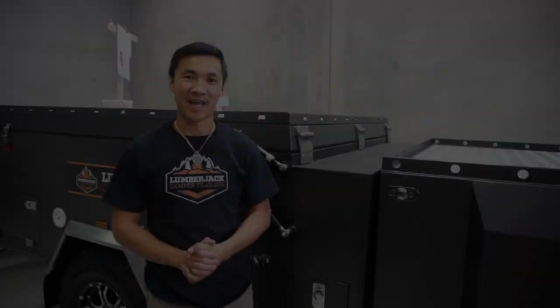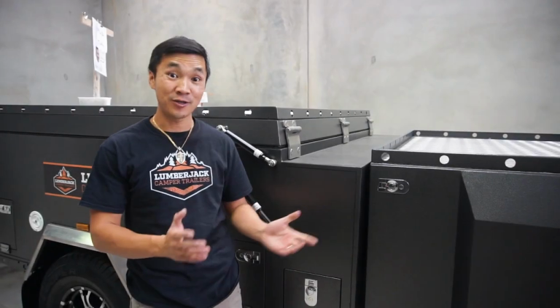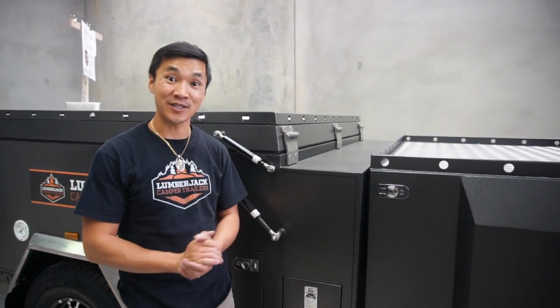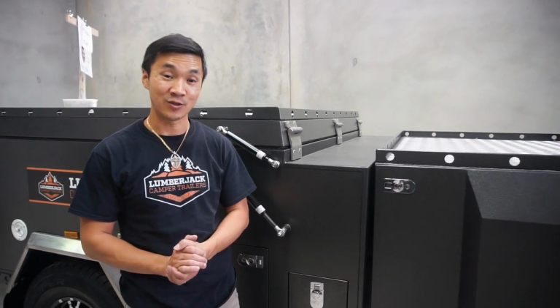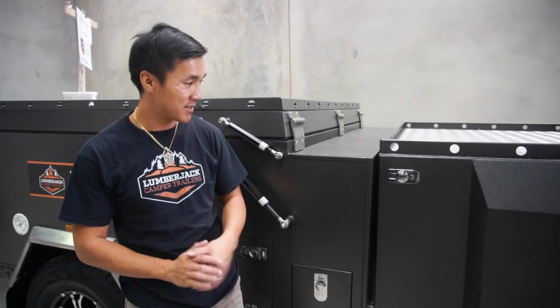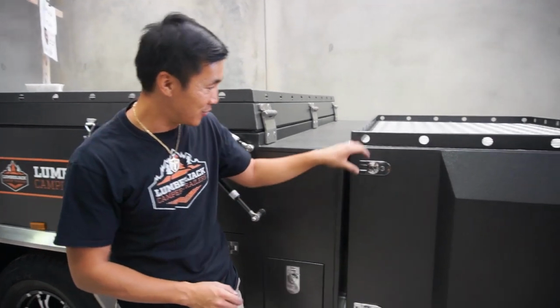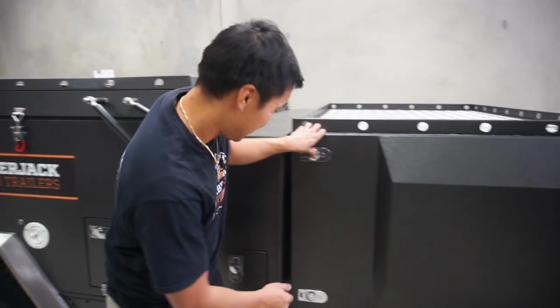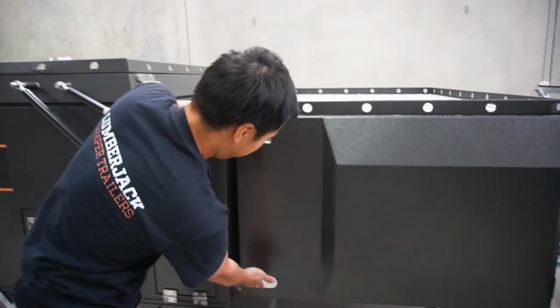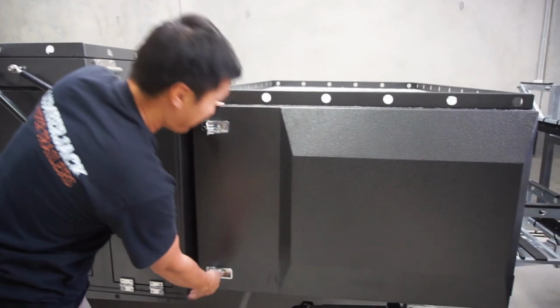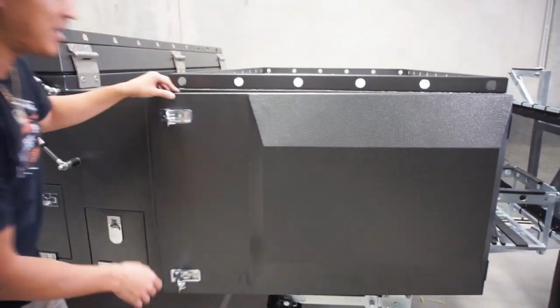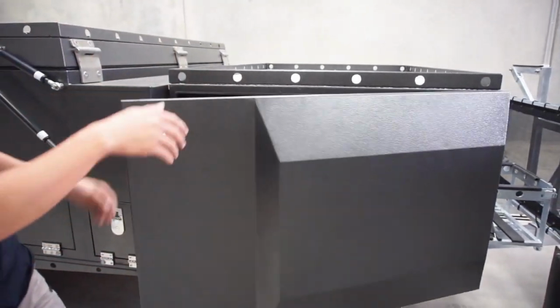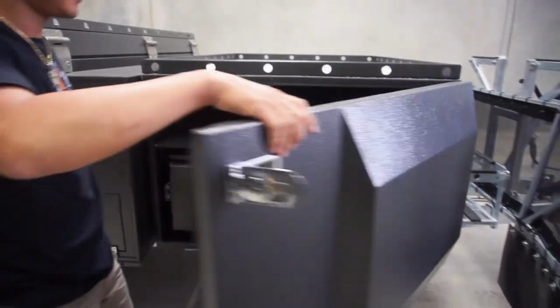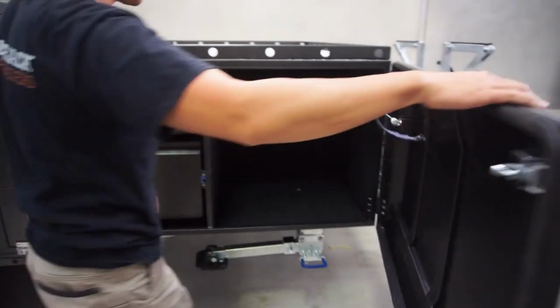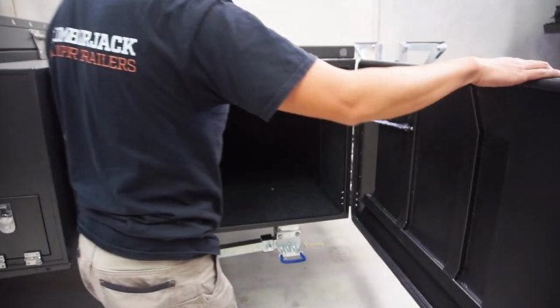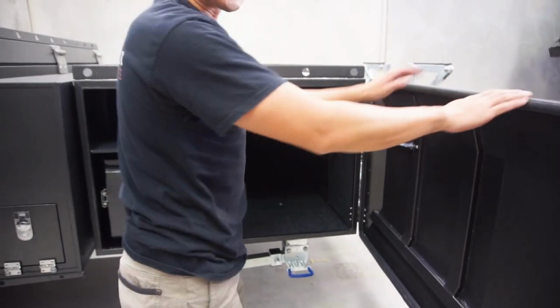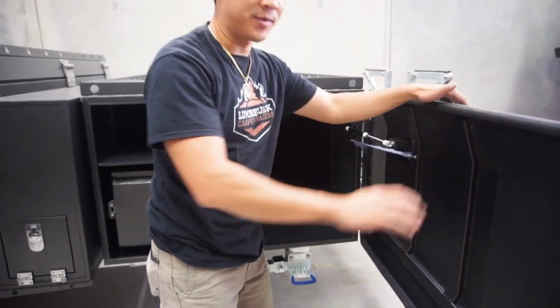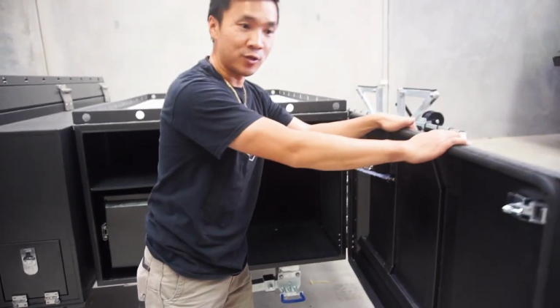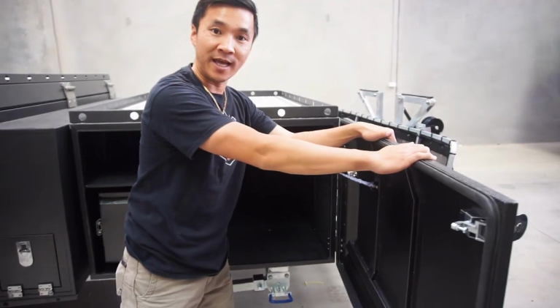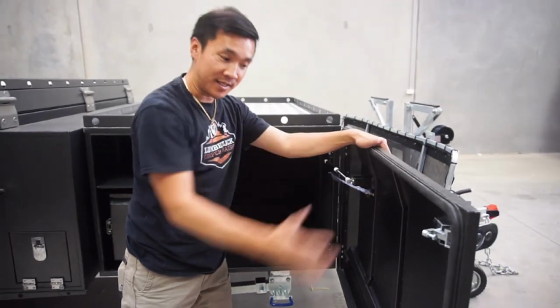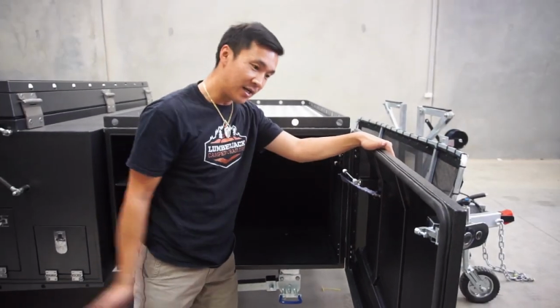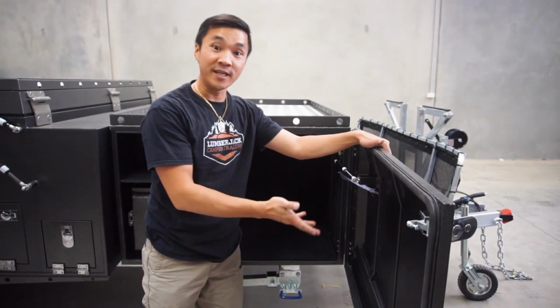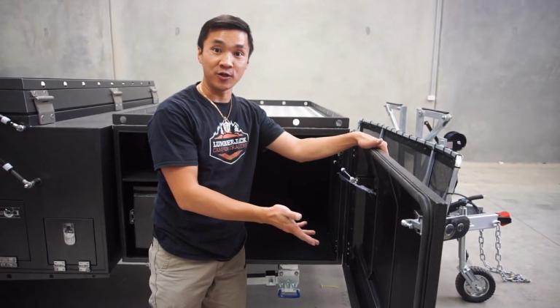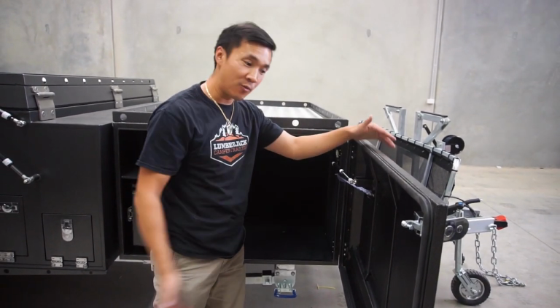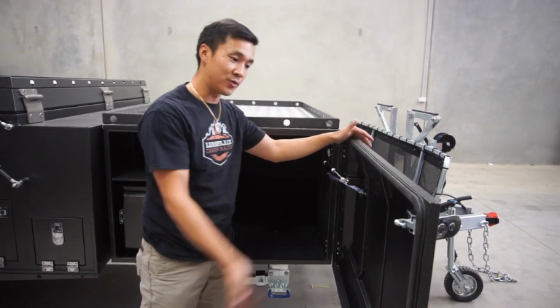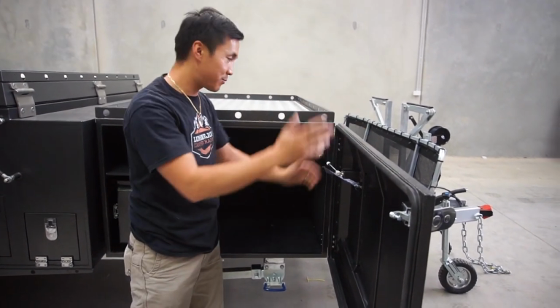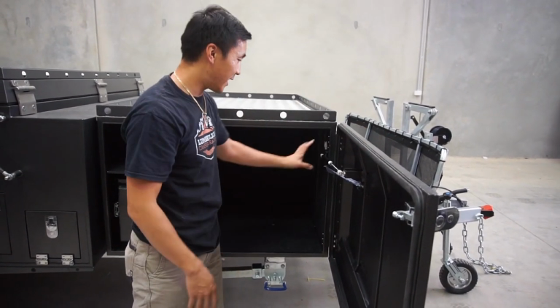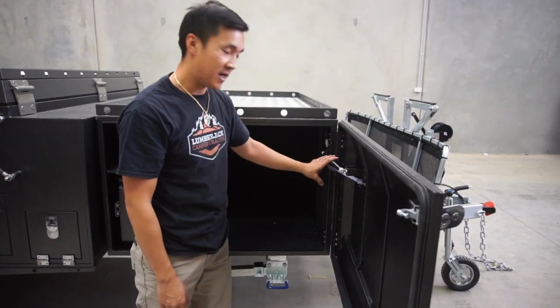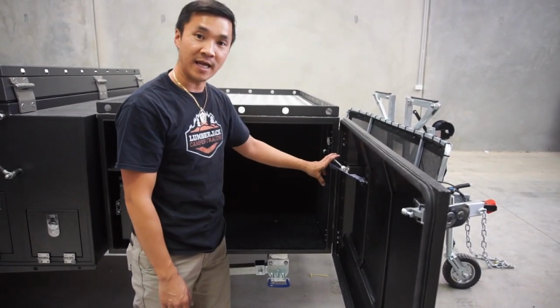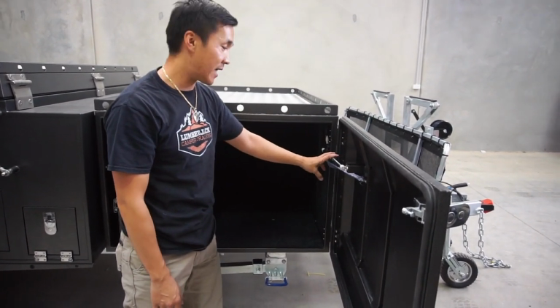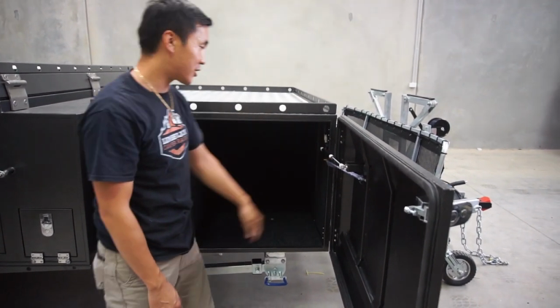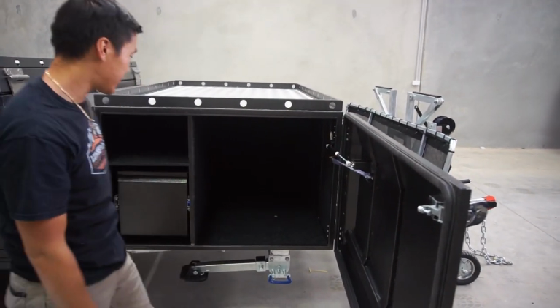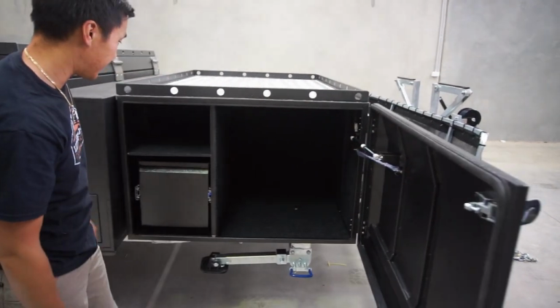Okay, now we're on the other side of the toolbox. Let's have a look. Got the latches. Always grab the doors with your hands — it has to get wind catching on. You don't want the door just pulling out and taking out the actual hinge right there.